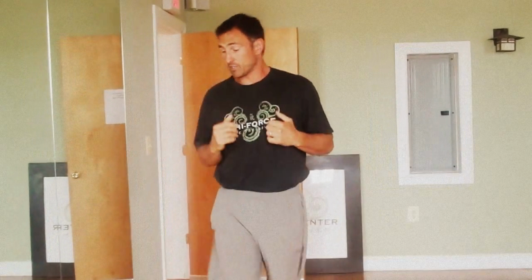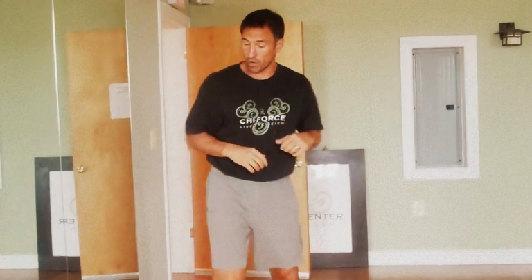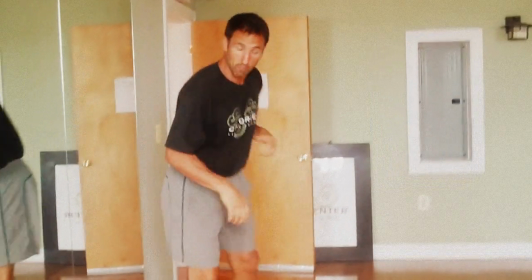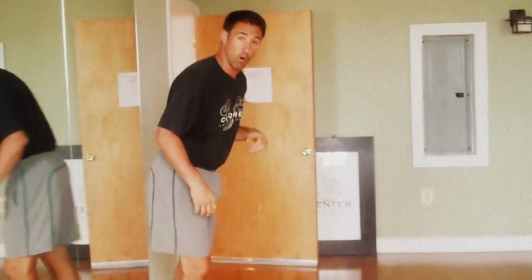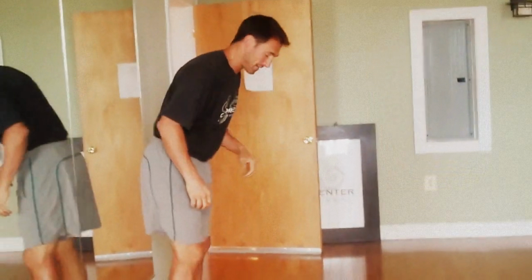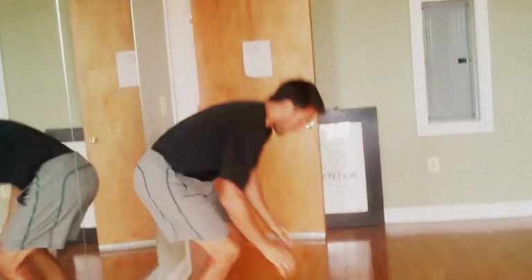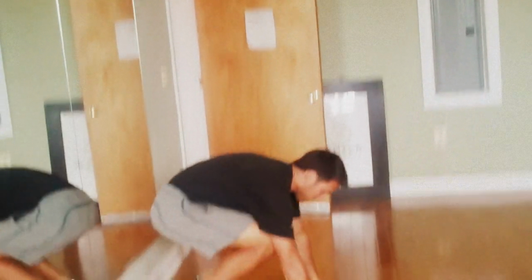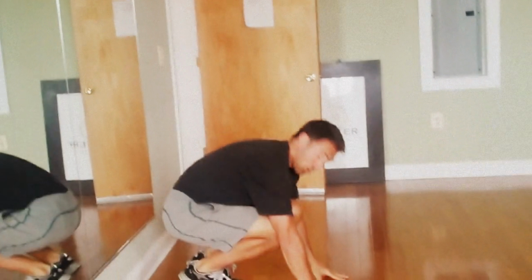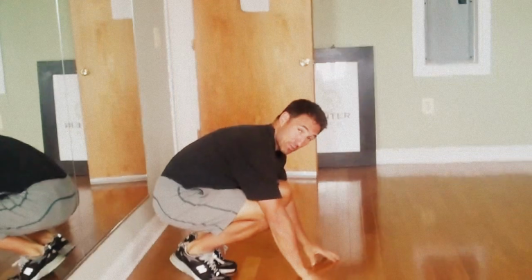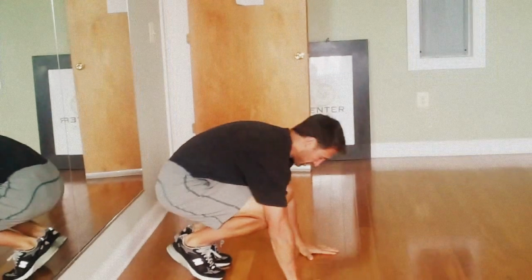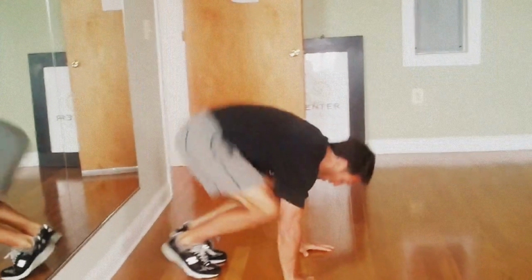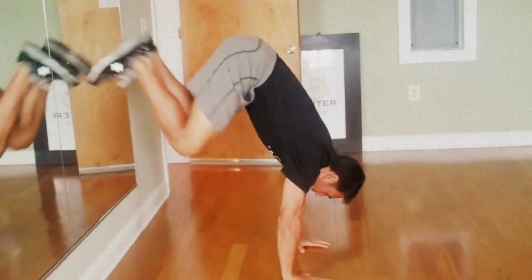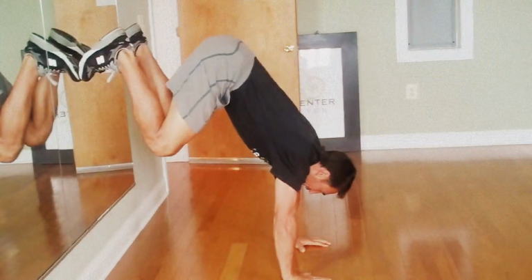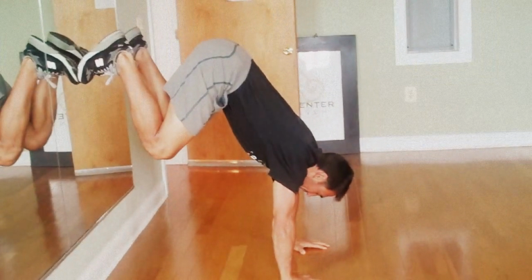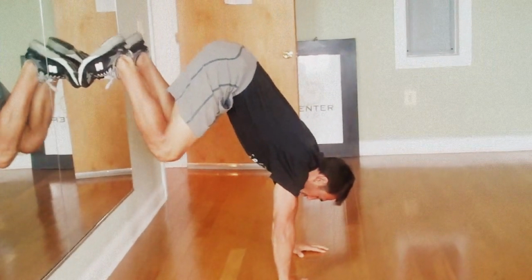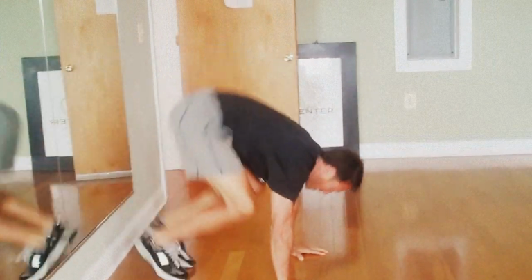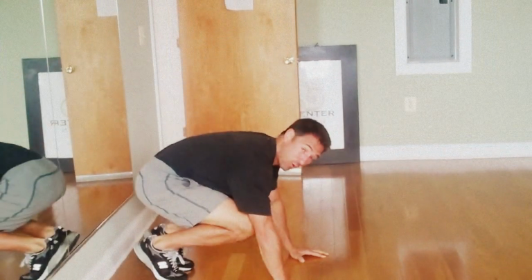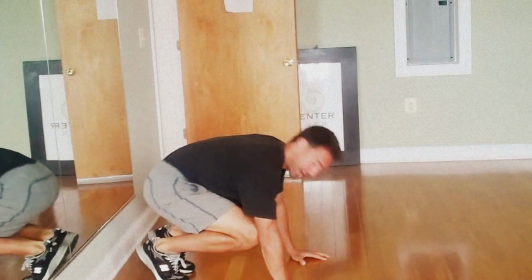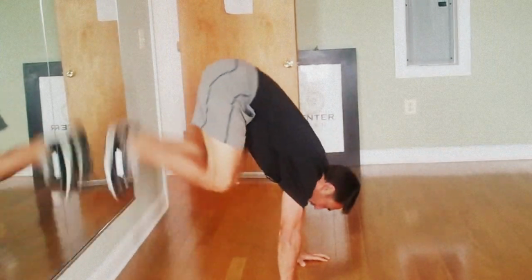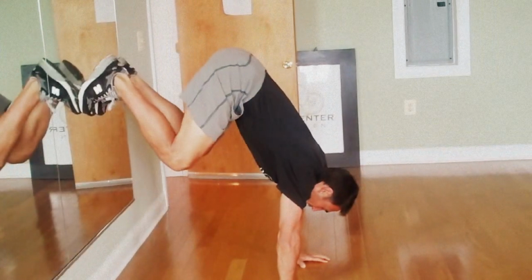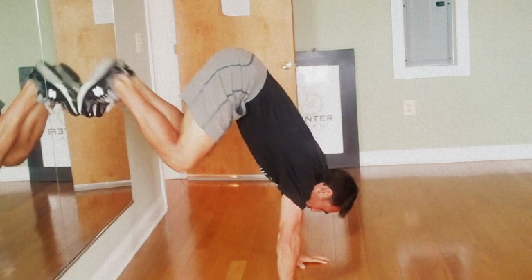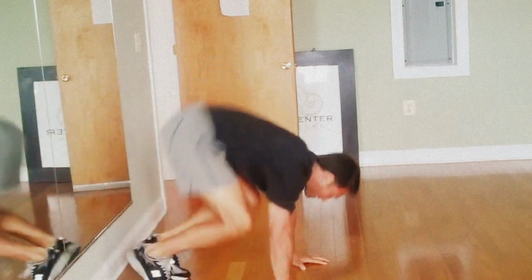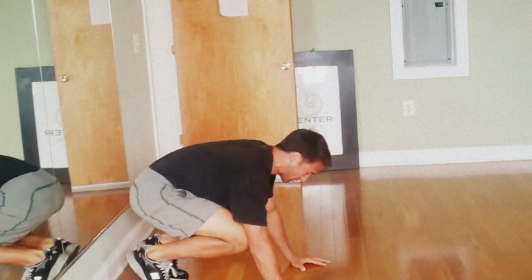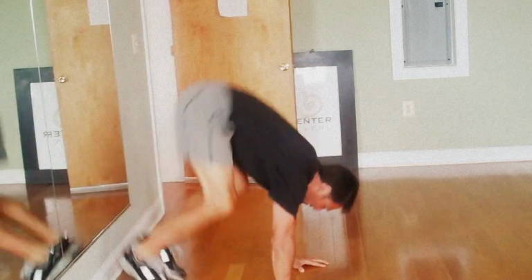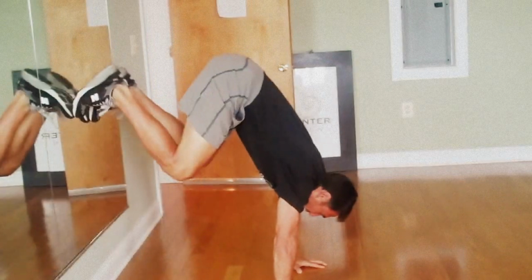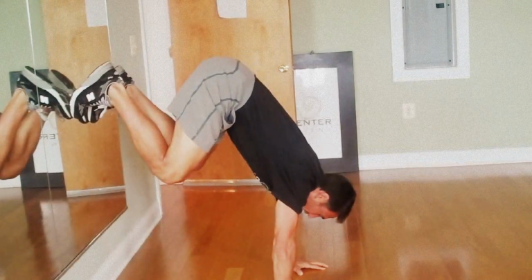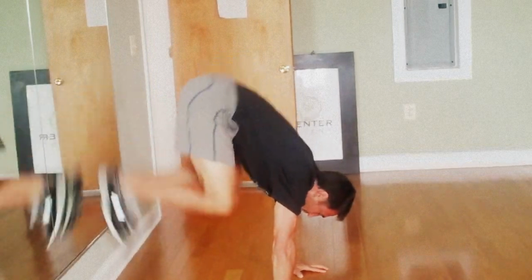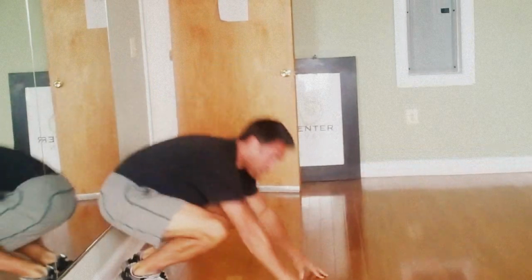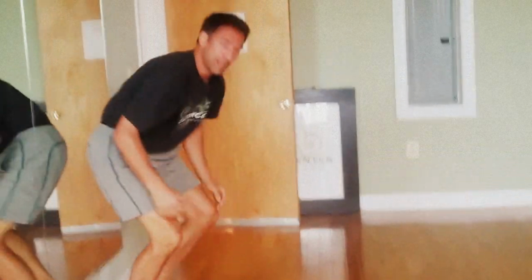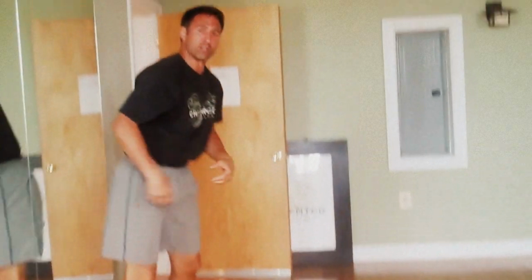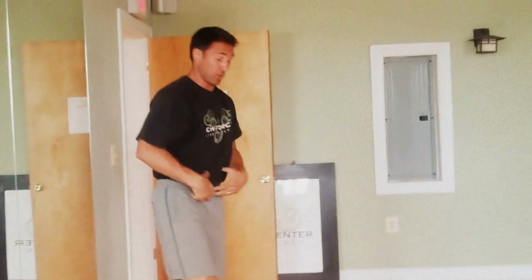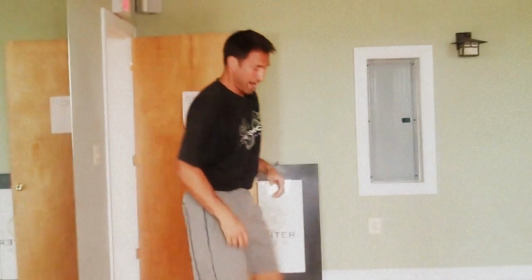The second one I call the Mini Wall Blast. You're going to get into a crouch position, hop up, place your feet against the wall, squeeze your core, then hop back down. Squeeze and release. That one's awesome for the lower abs.